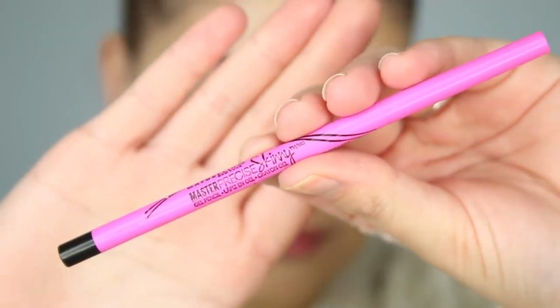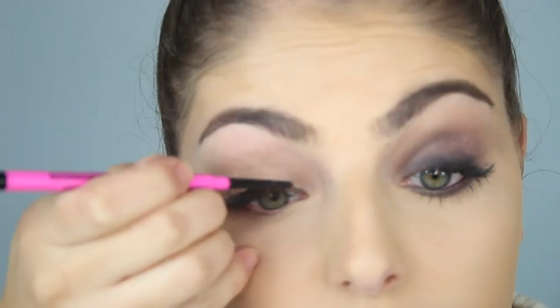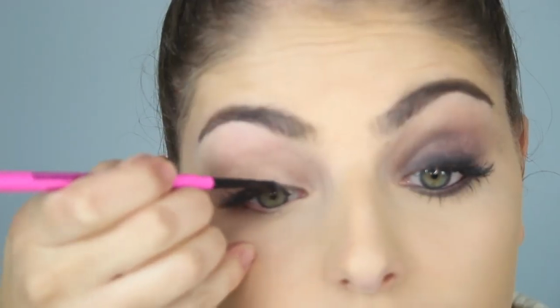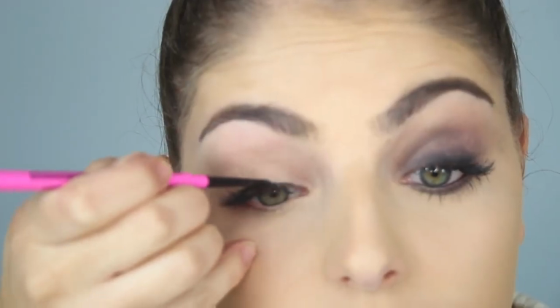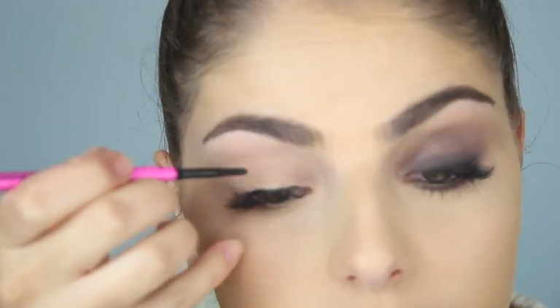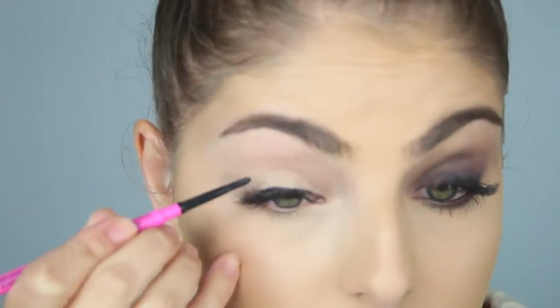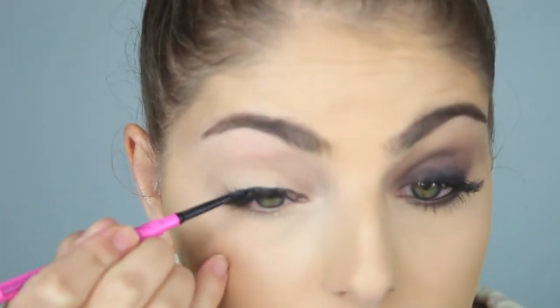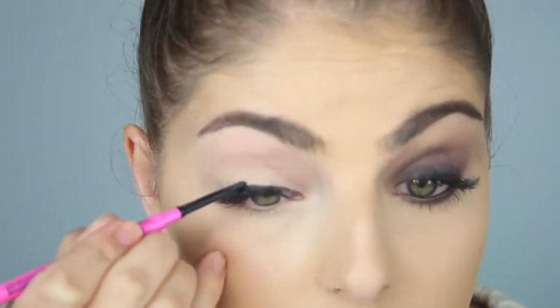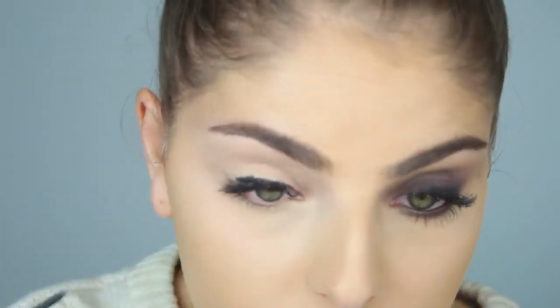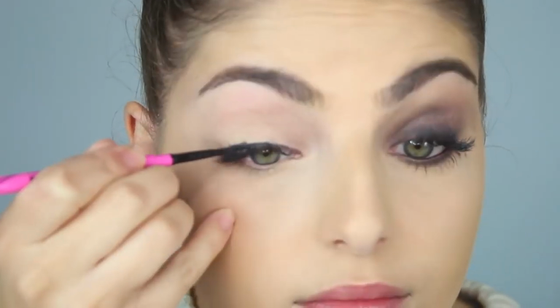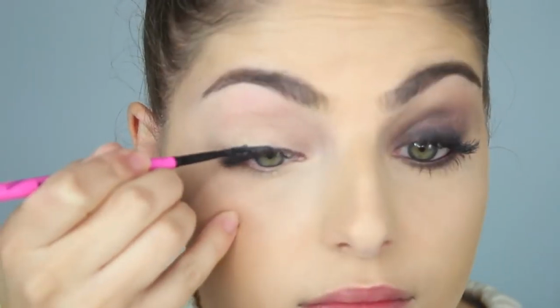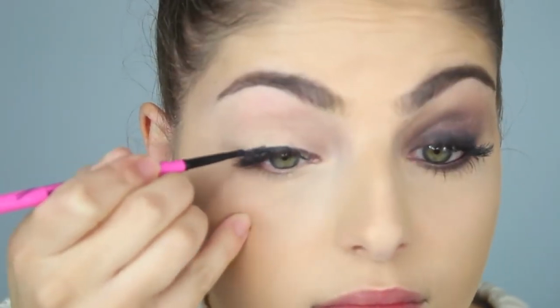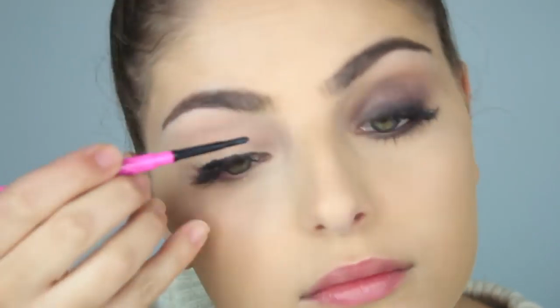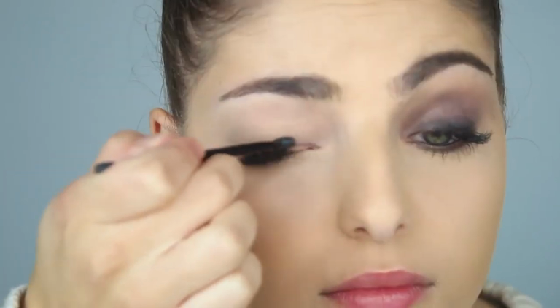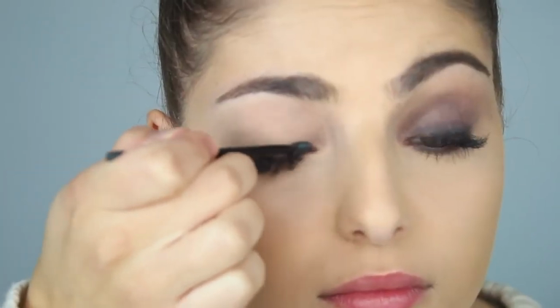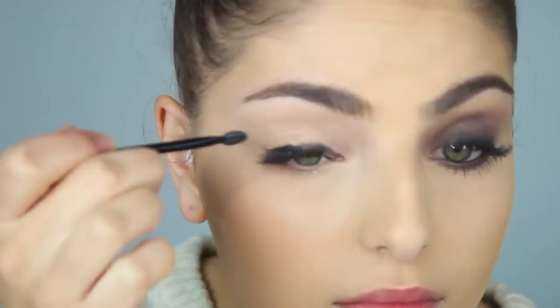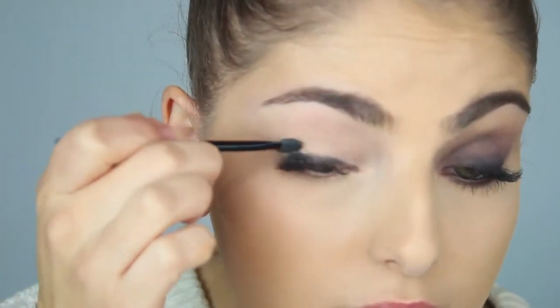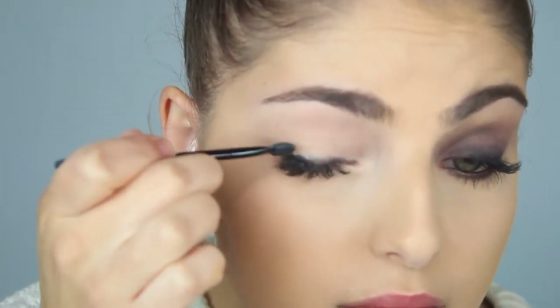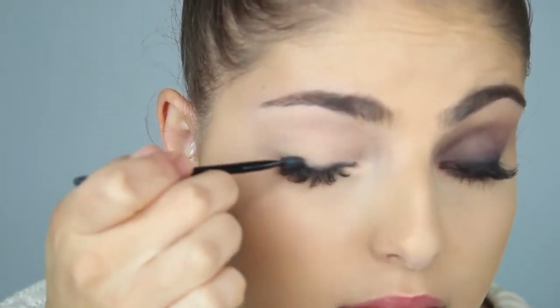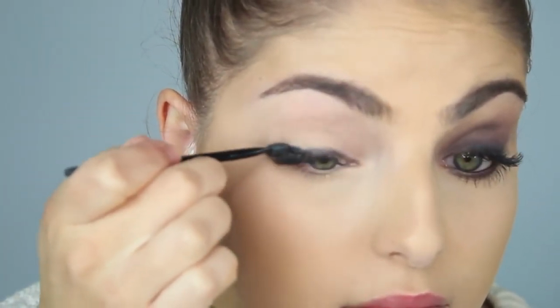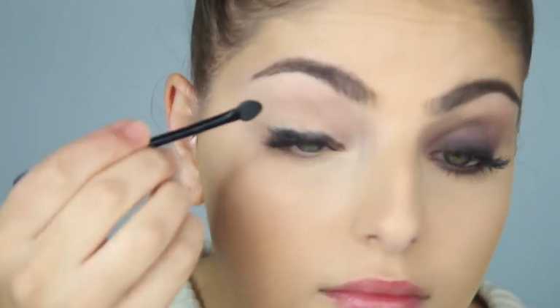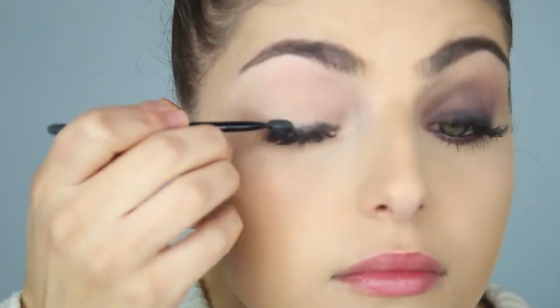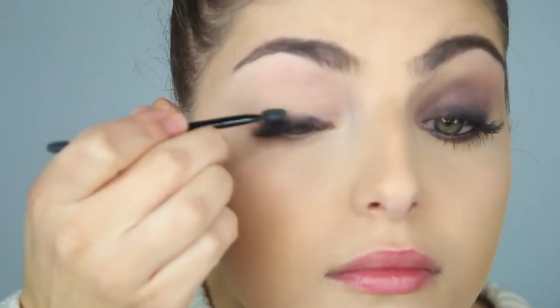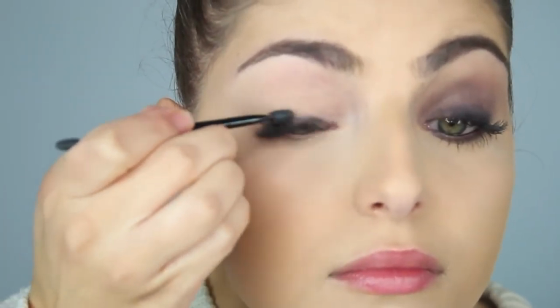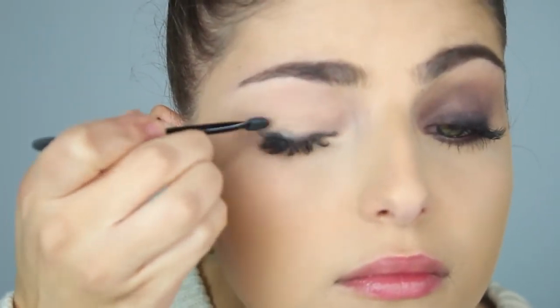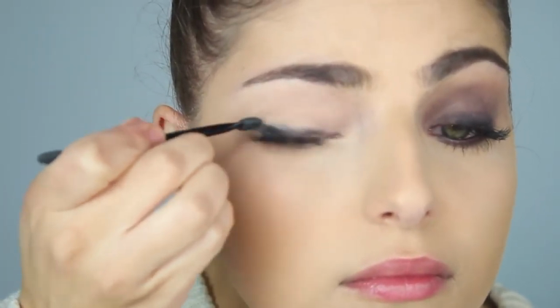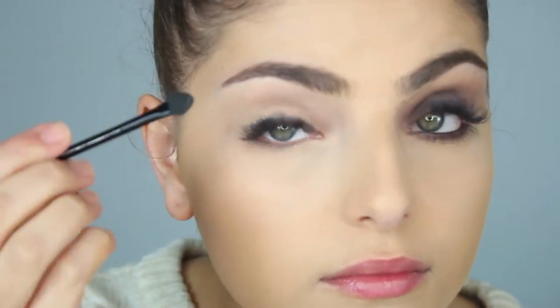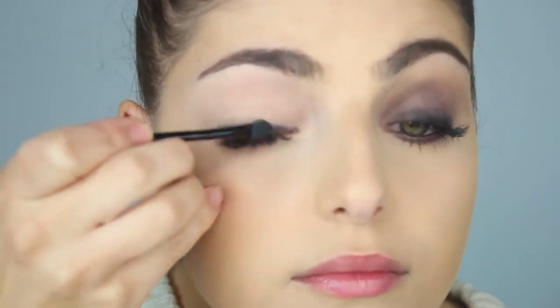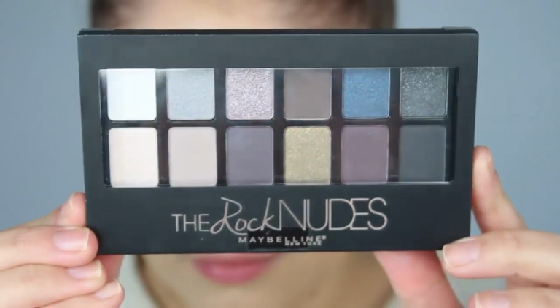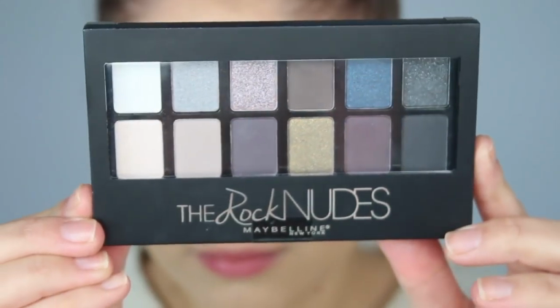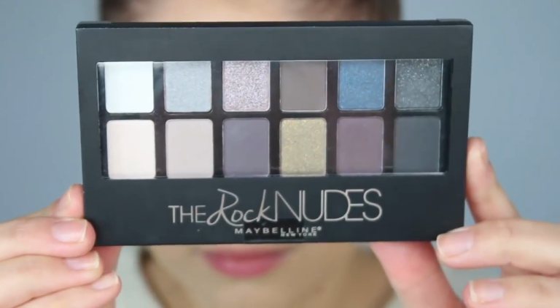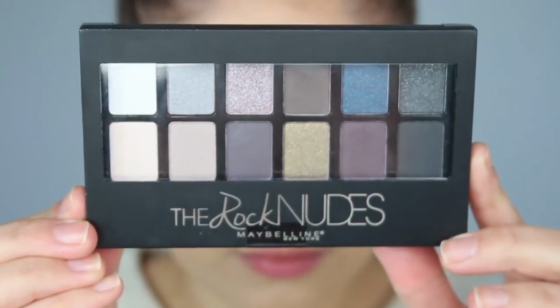The first thing I'm doing is taking my Maybelline Master Precise Skinny Liner and applying this to my top lash line and blending this out with a sponge applicator. This is a super black, super creamy gel-like formula, so it's amazing.